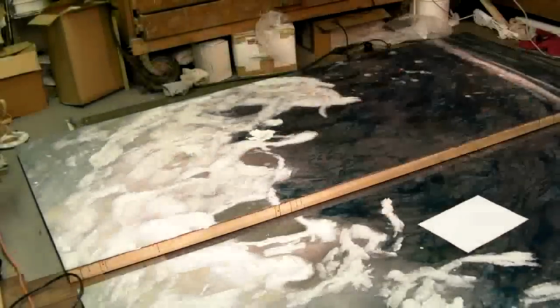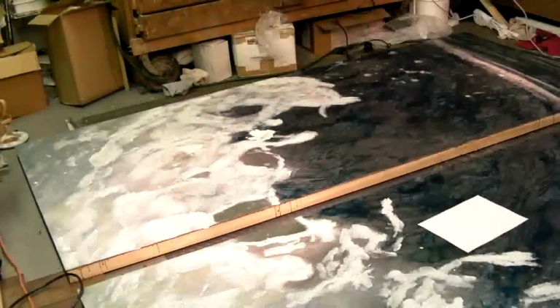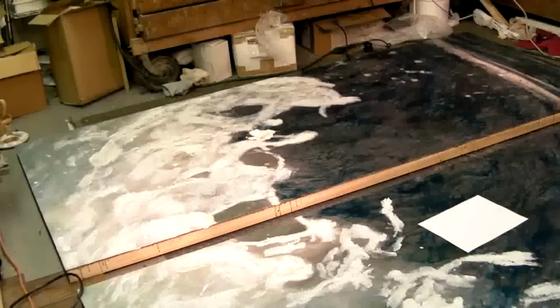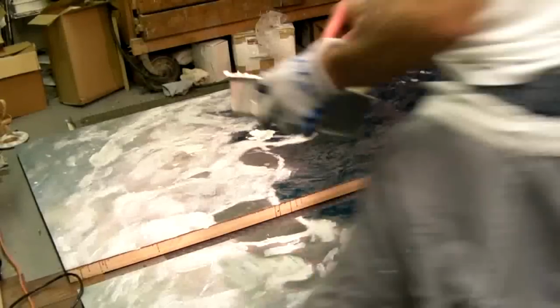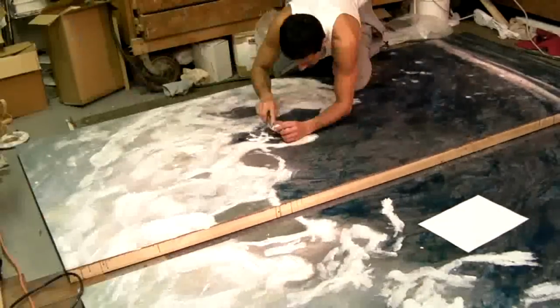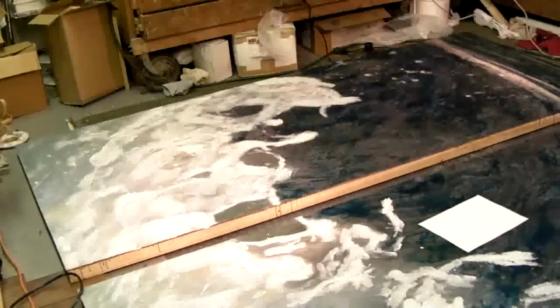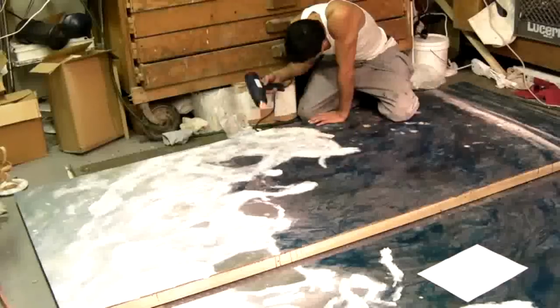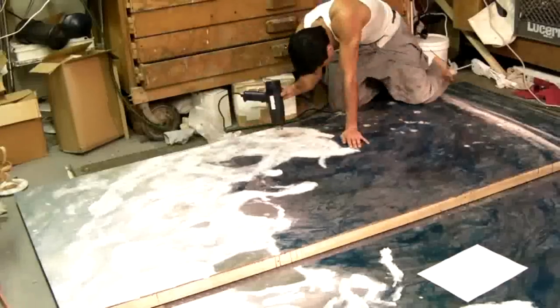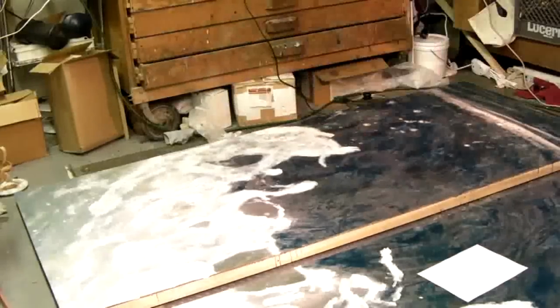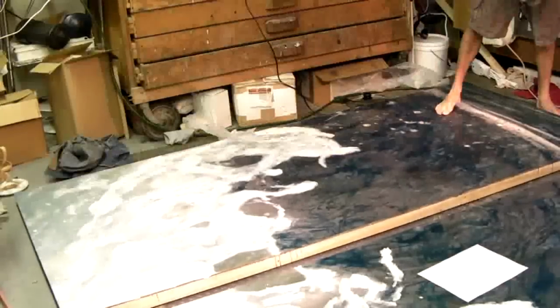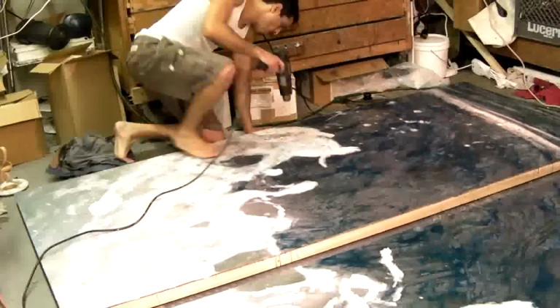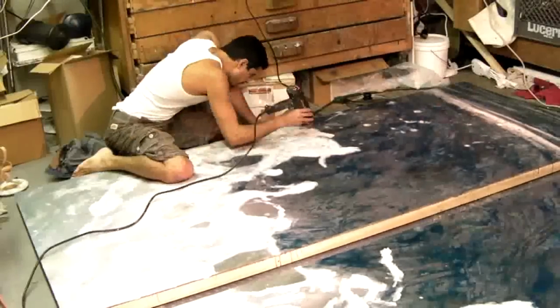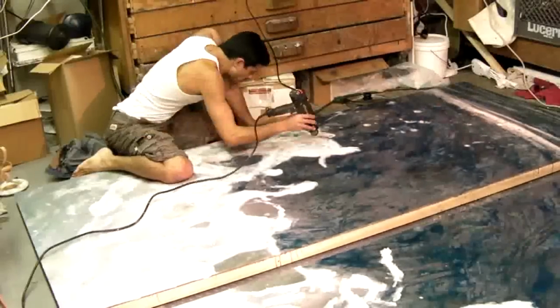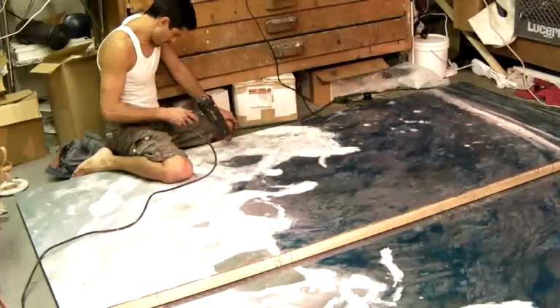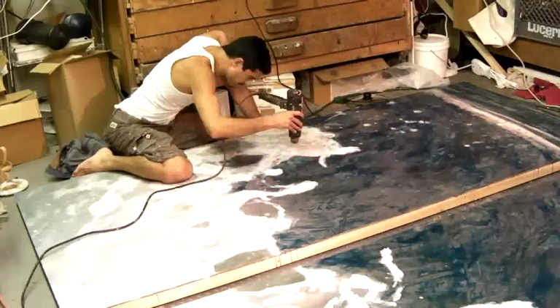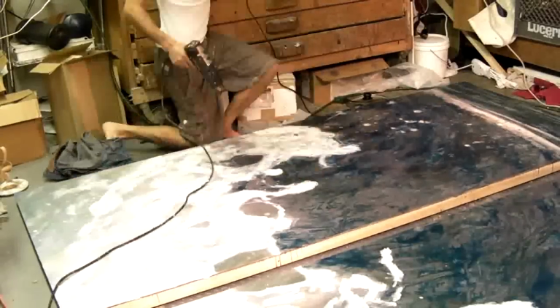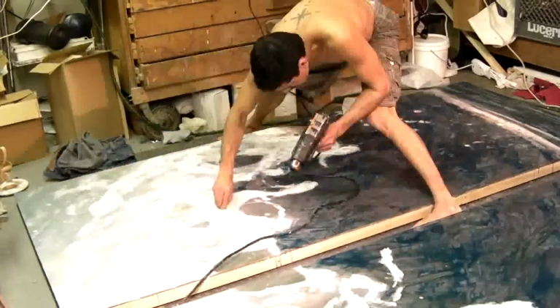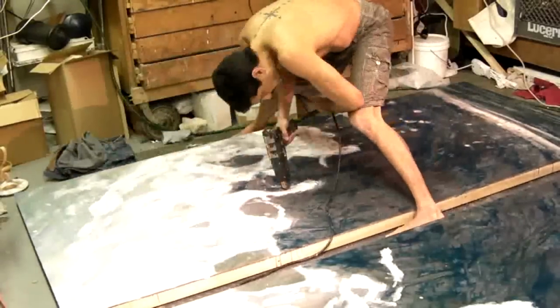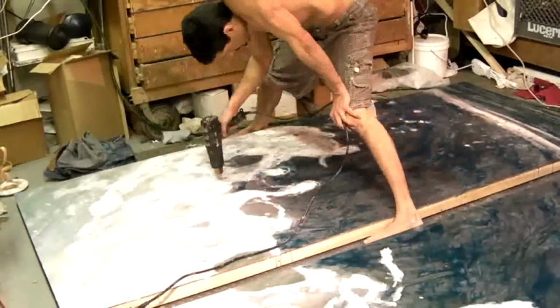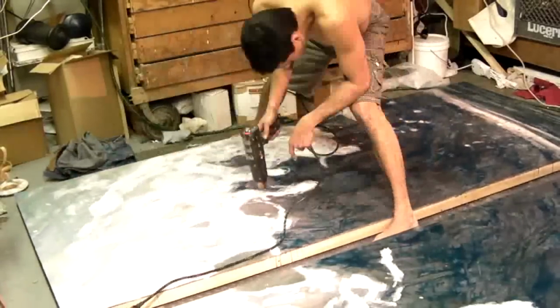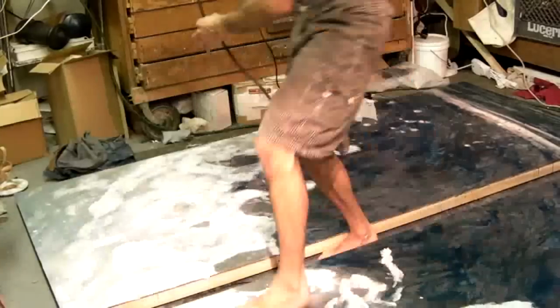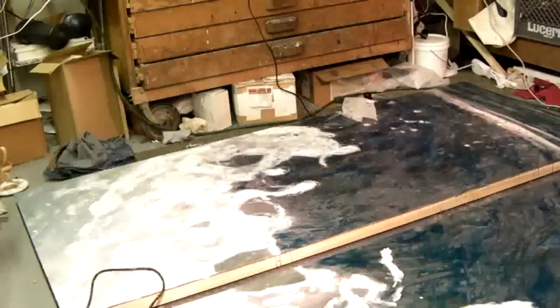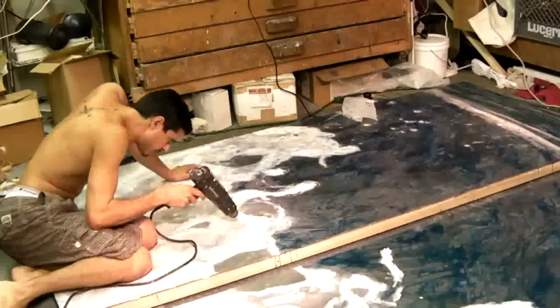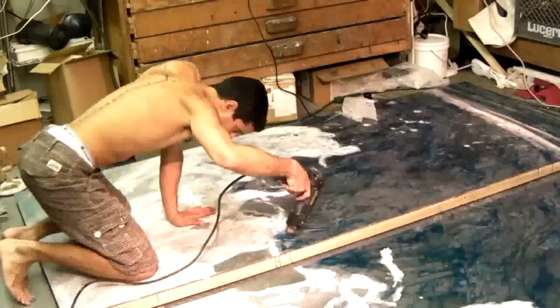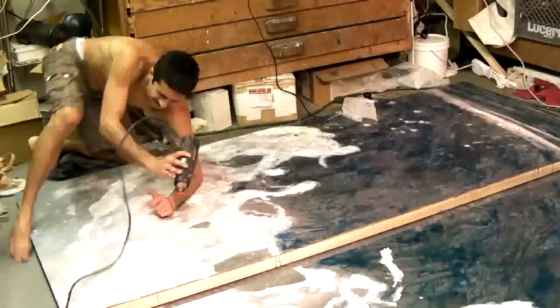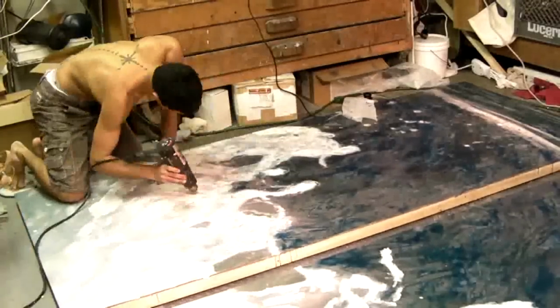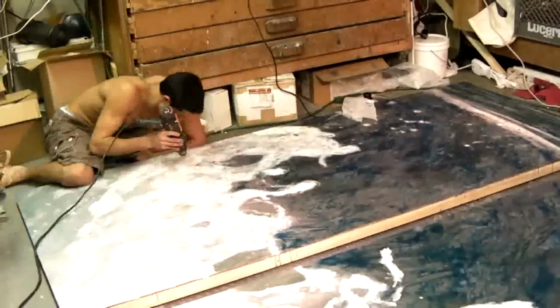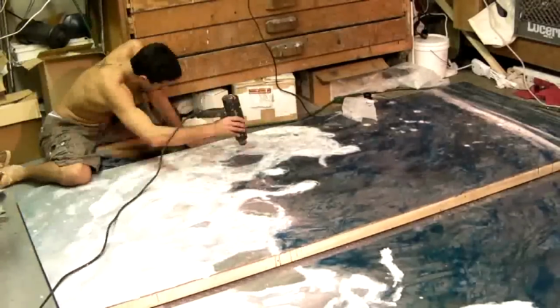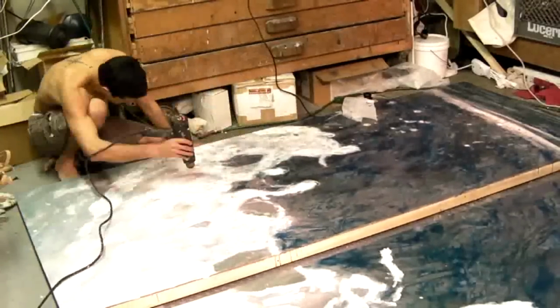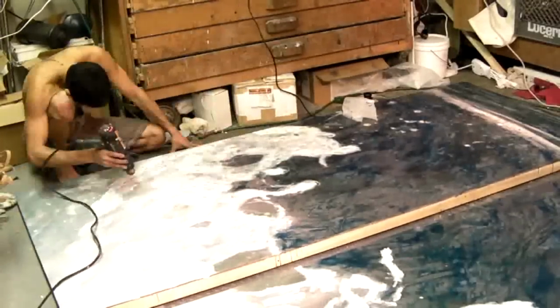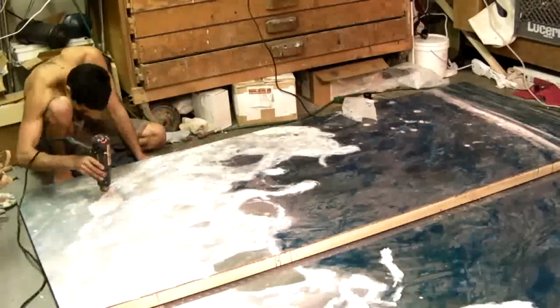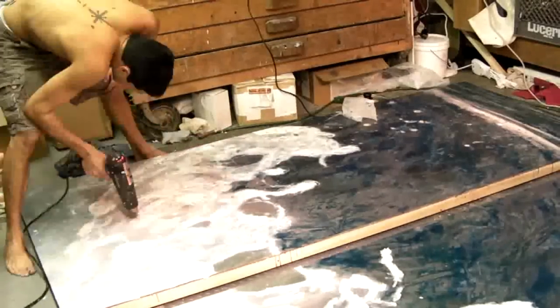While the first layers of blues and greens dry off, I move on to doing white. Each layer of white is also fused, using, in this case, a heat gun or paint stripper.